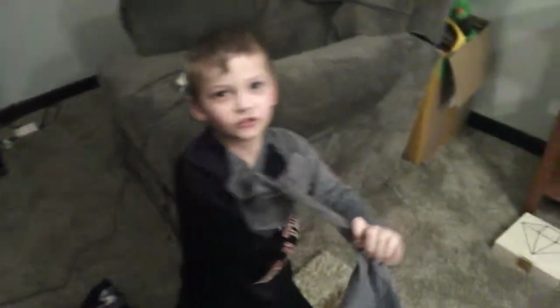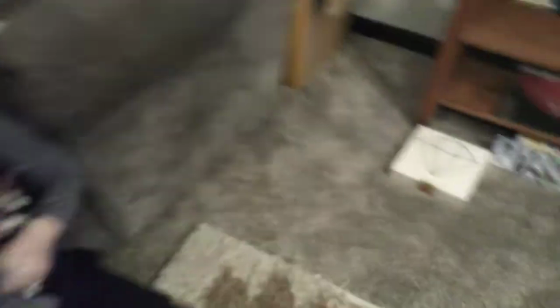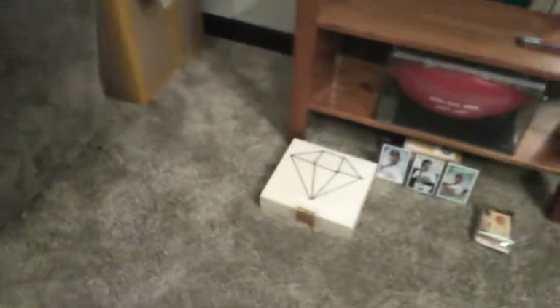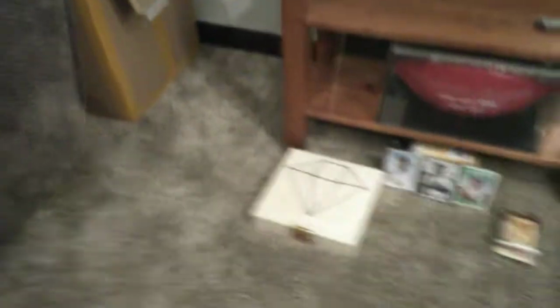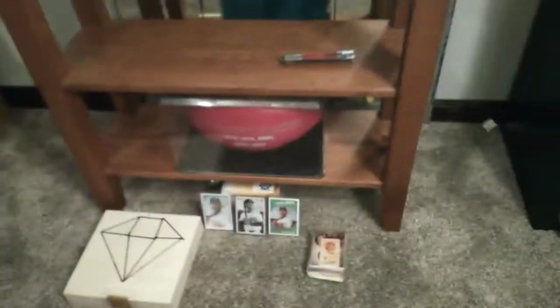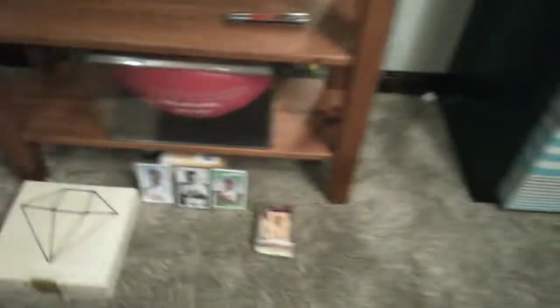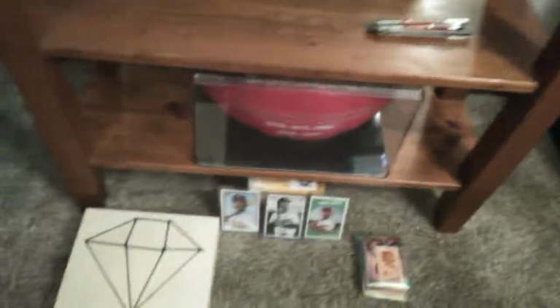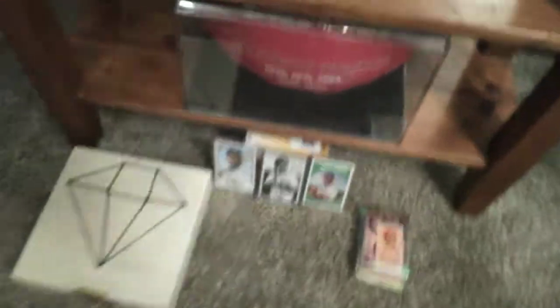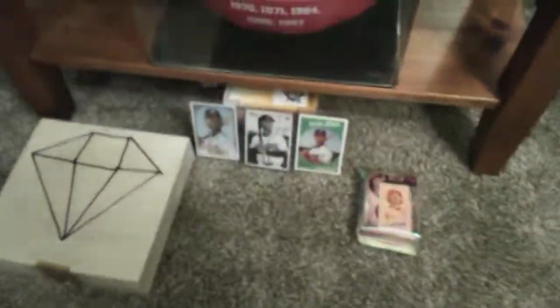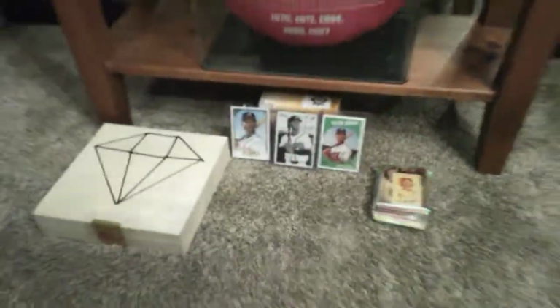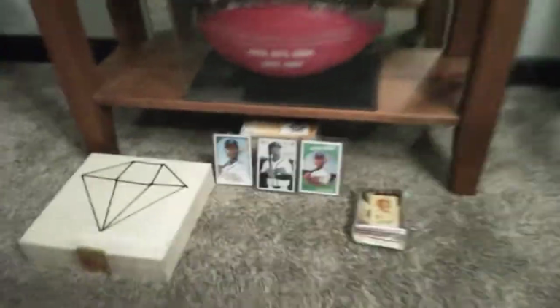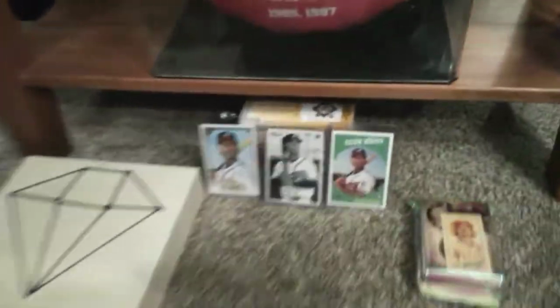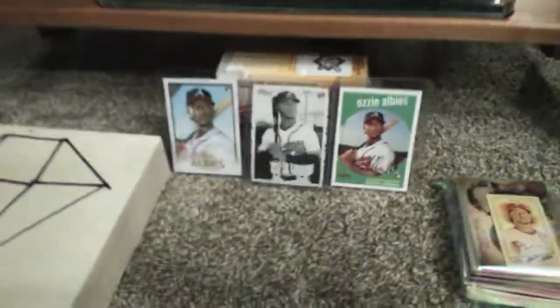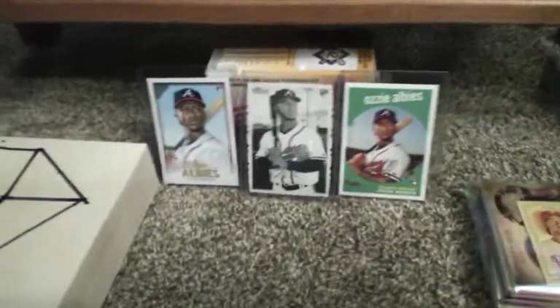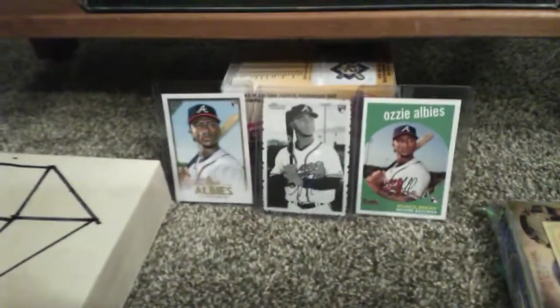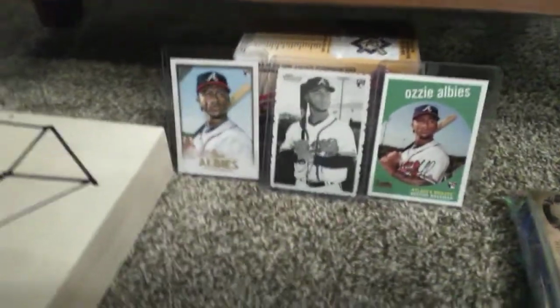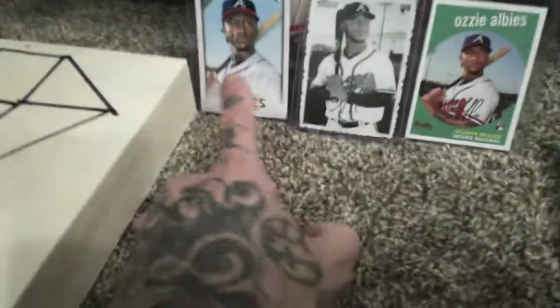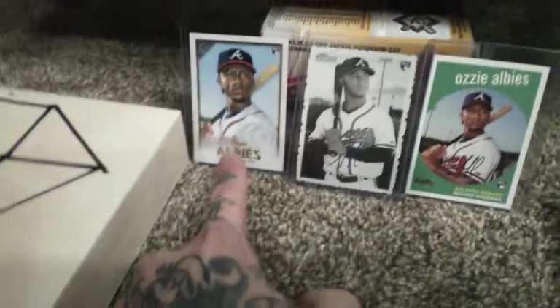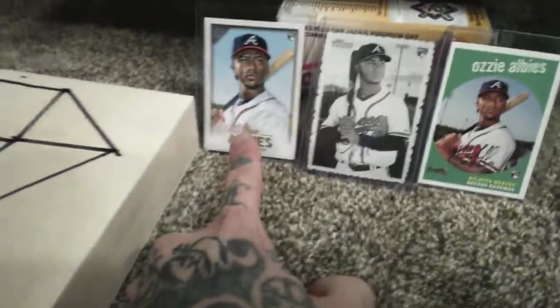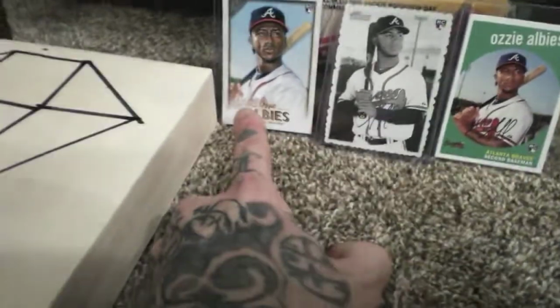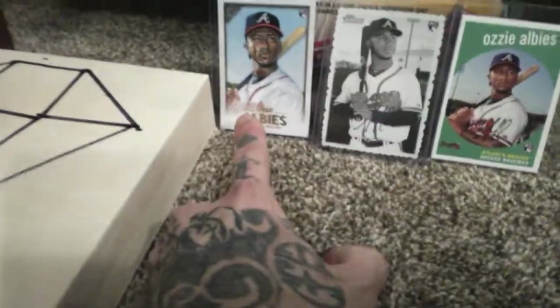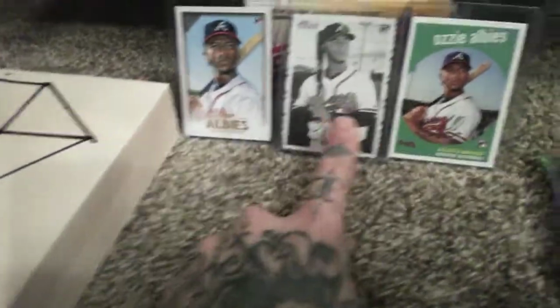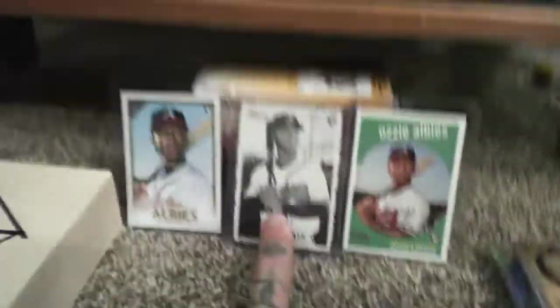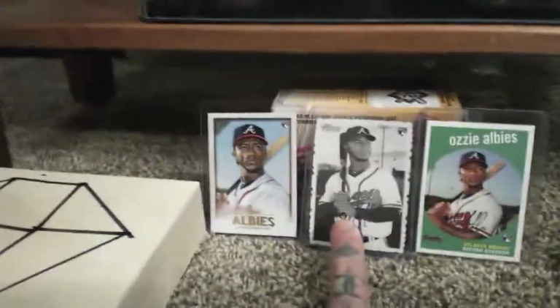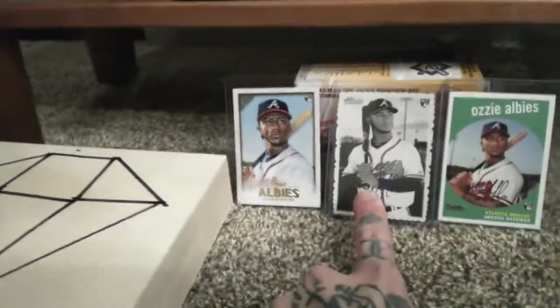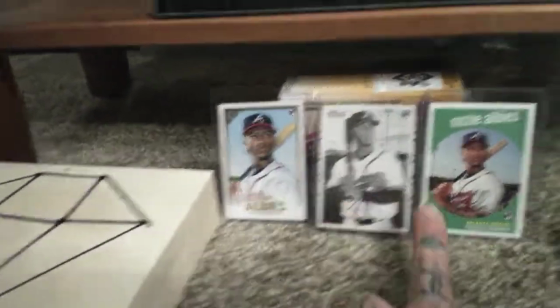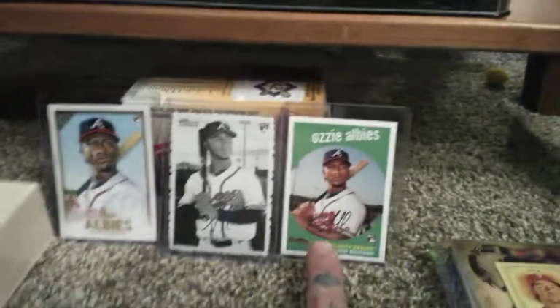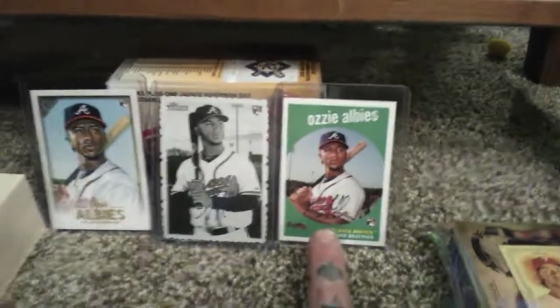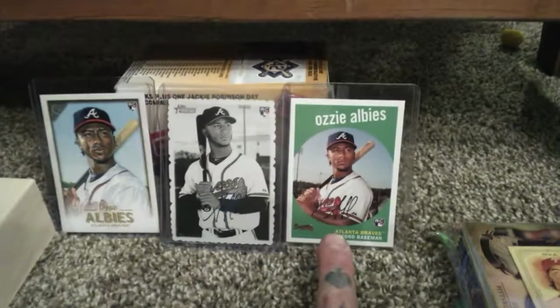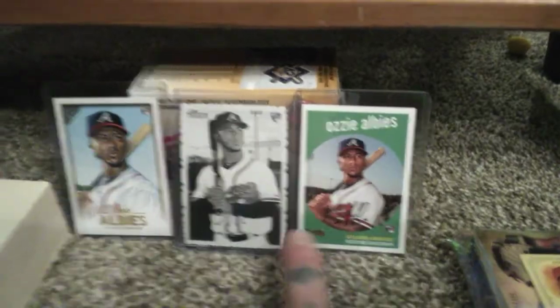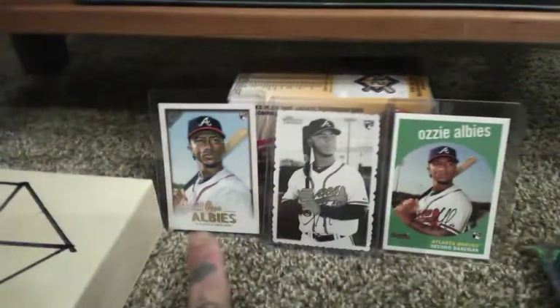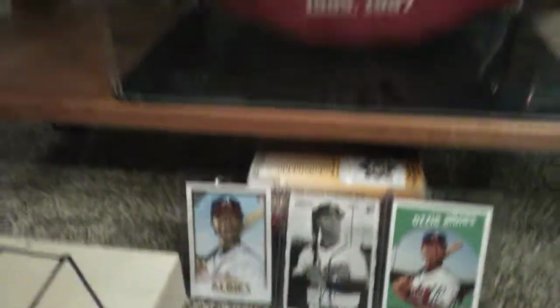Hey everybody, welcome back to Jamison's Cardboard. A couple things here. Picking up some new Ozzie Albee pickups for our collection. We got the Topps Gallery Rookie, the DecoLedge Heritage, and the Archives. Those are awesome pickups.